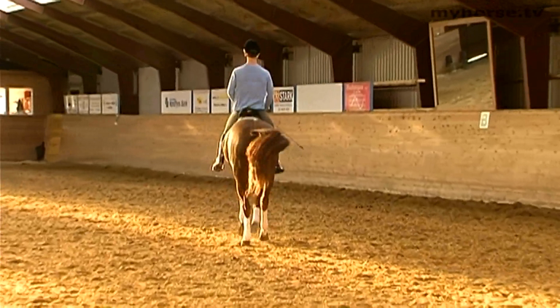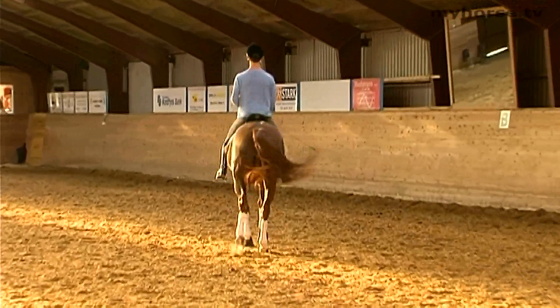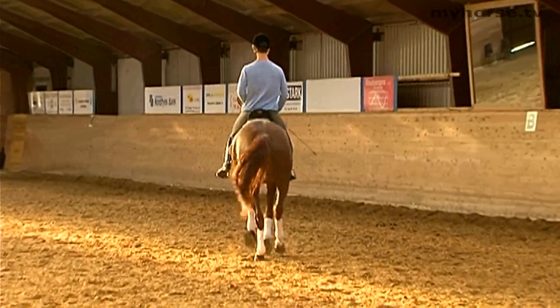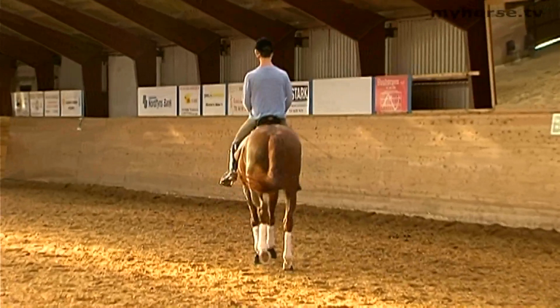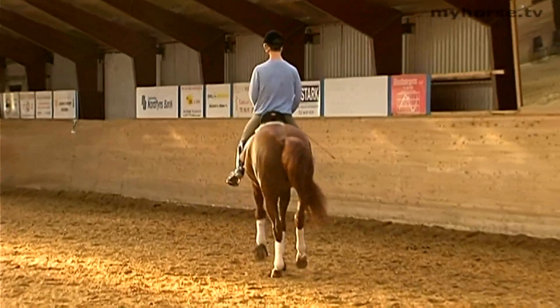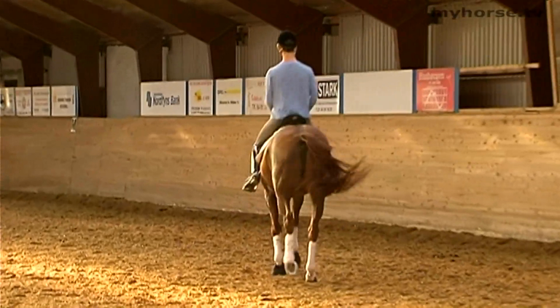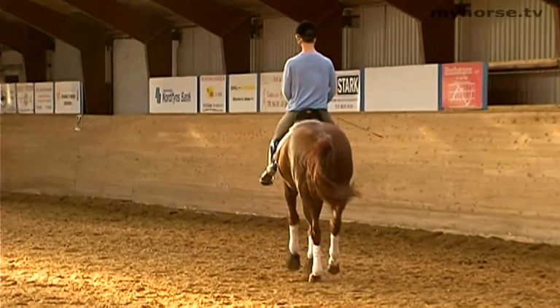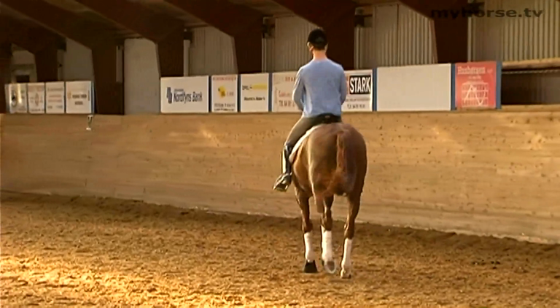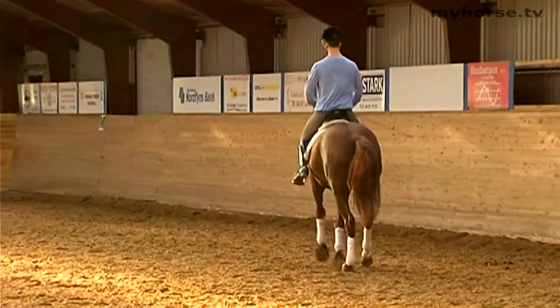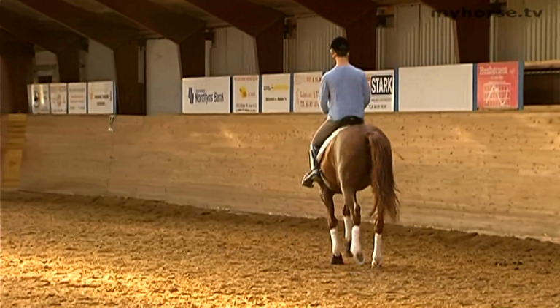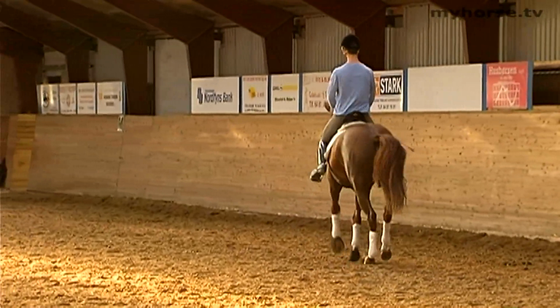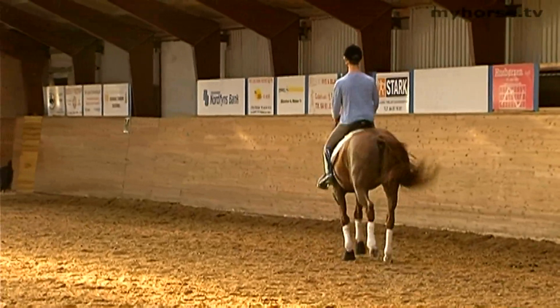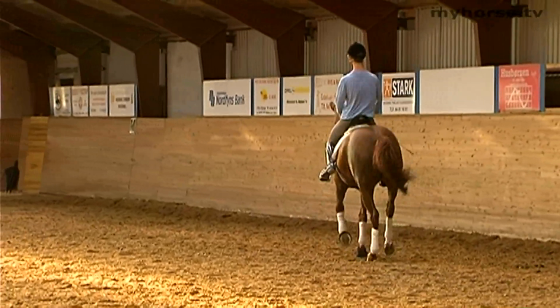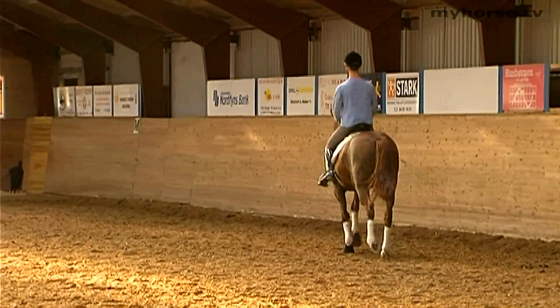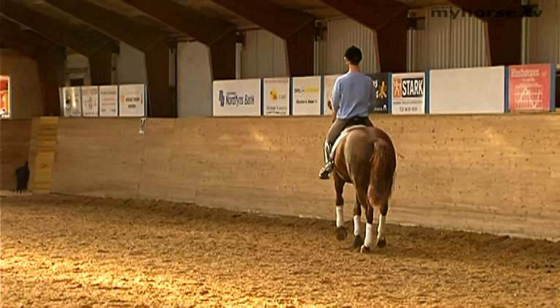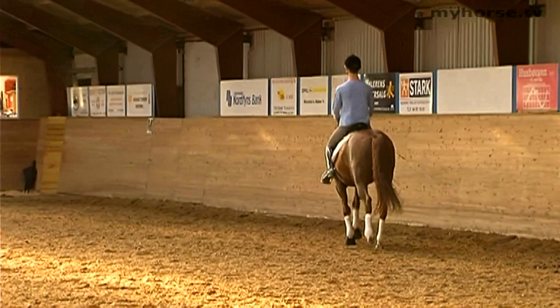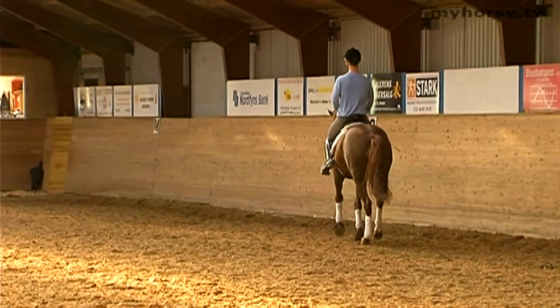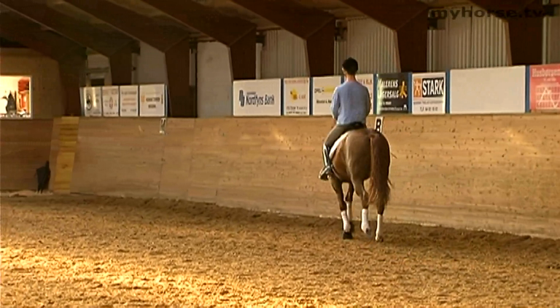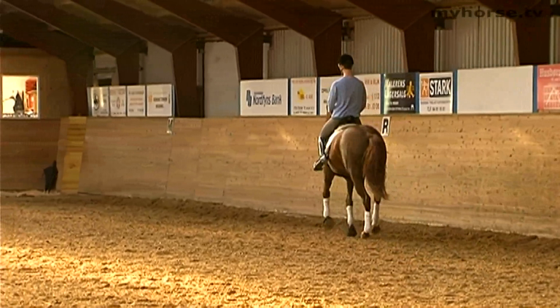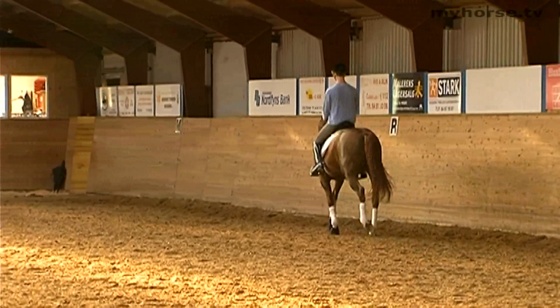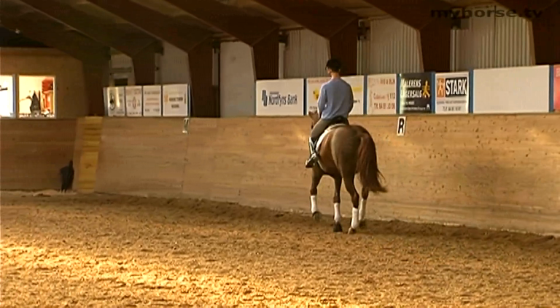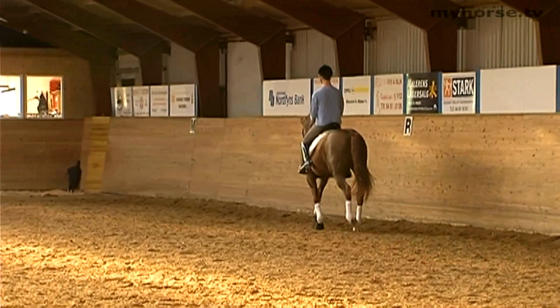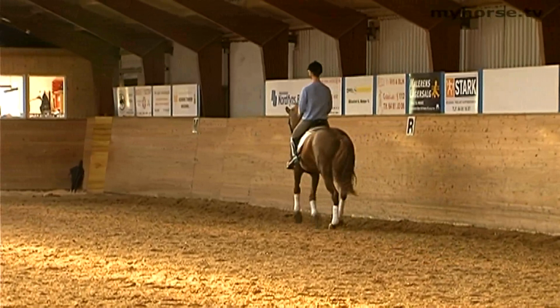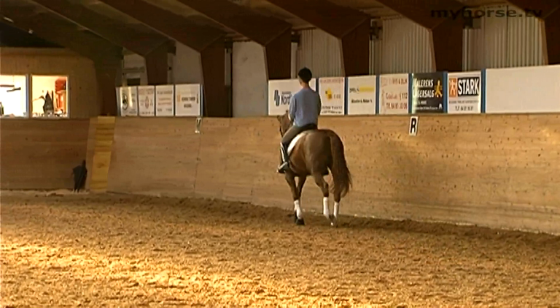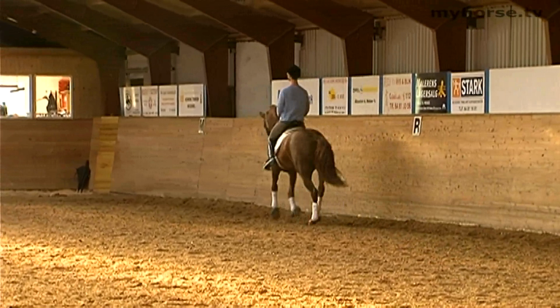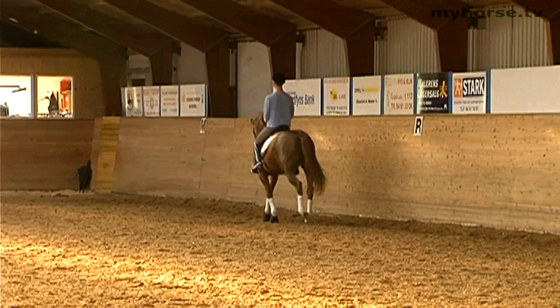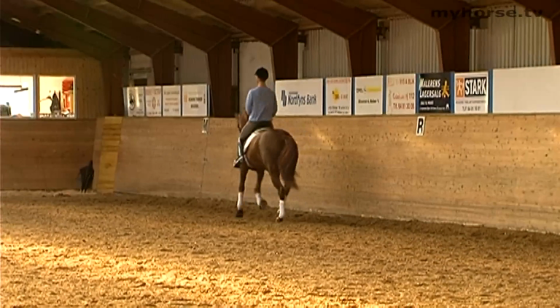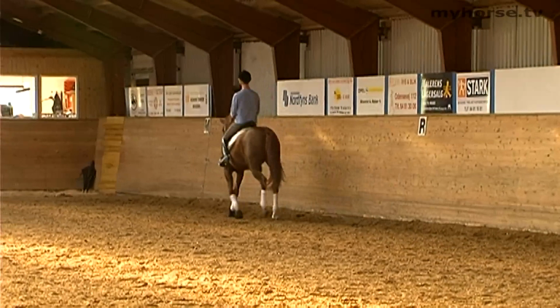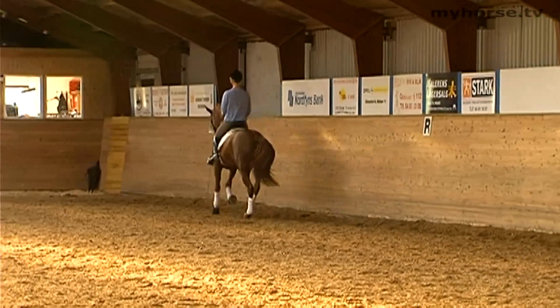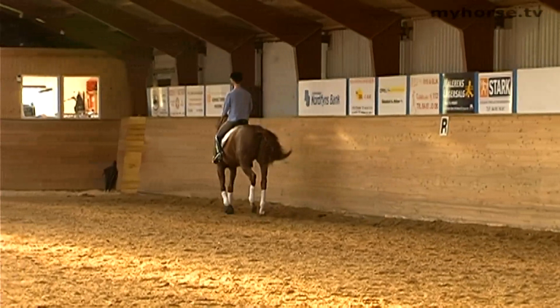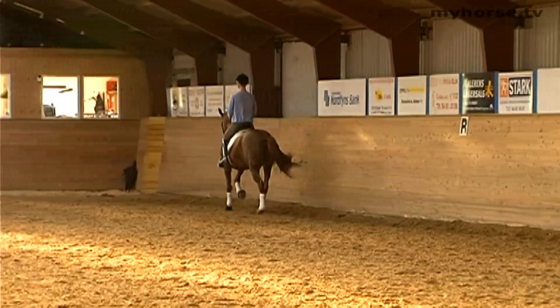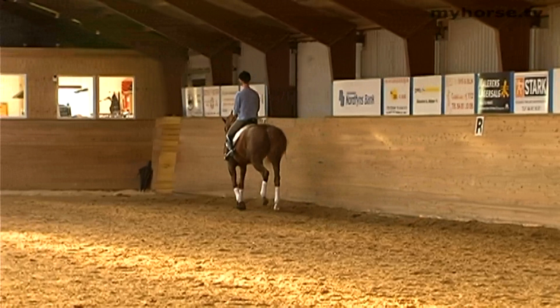When we do counter canters, we try to vary the speed so that we can ride faster and slower as we please, so that the horse doesn't get too passive in the counter canter.